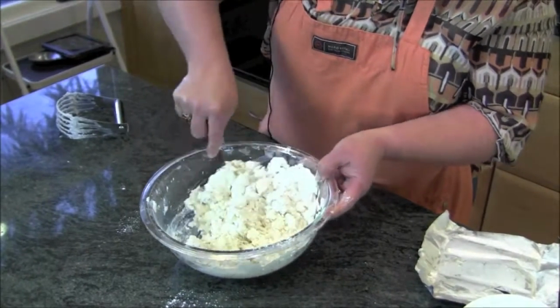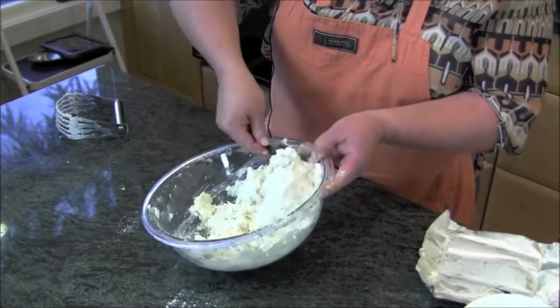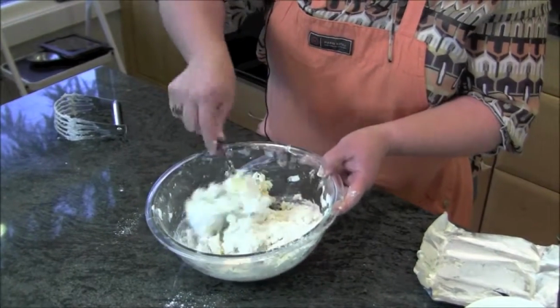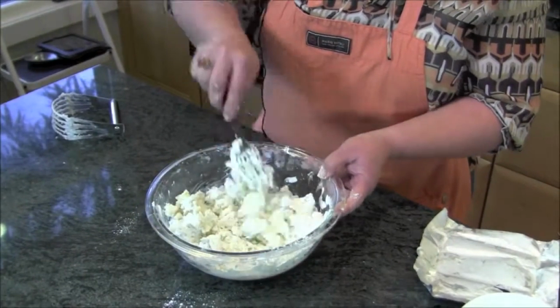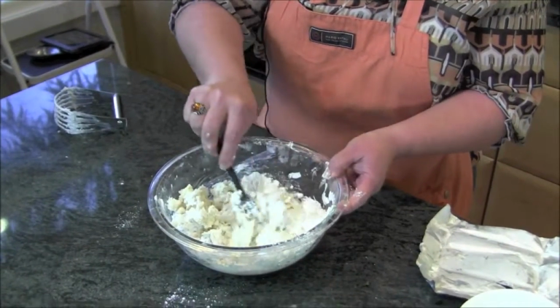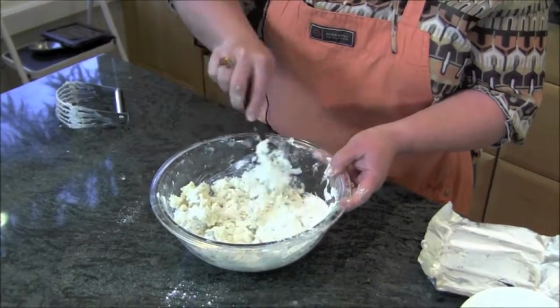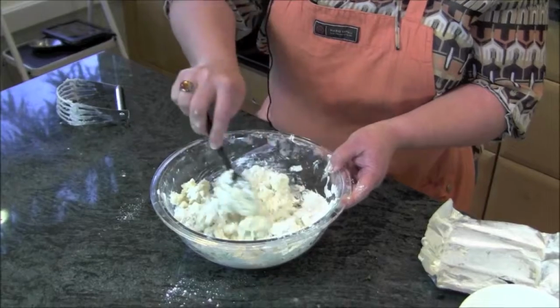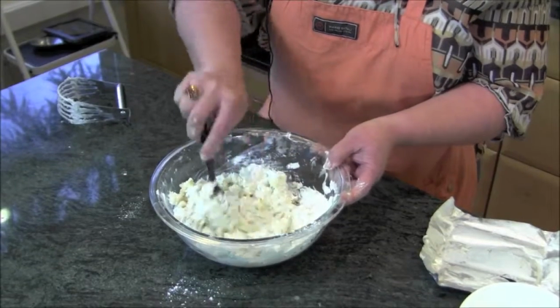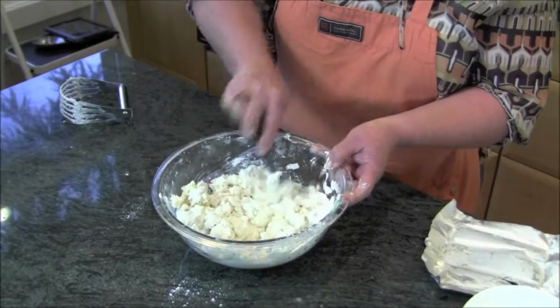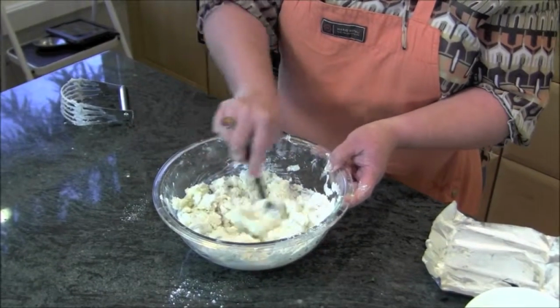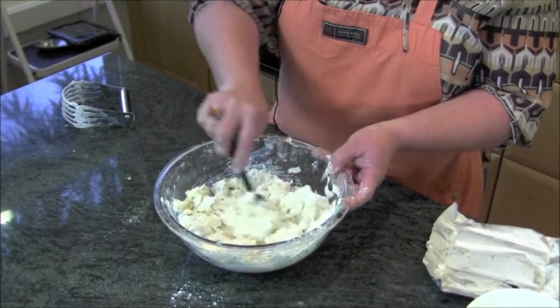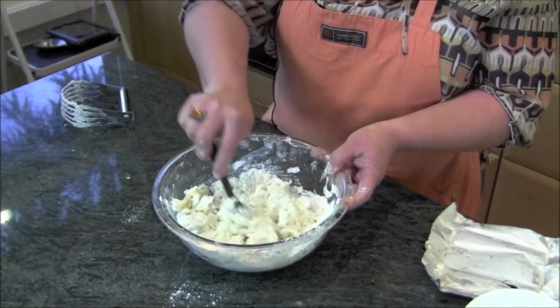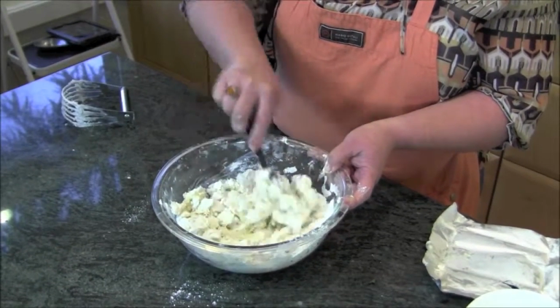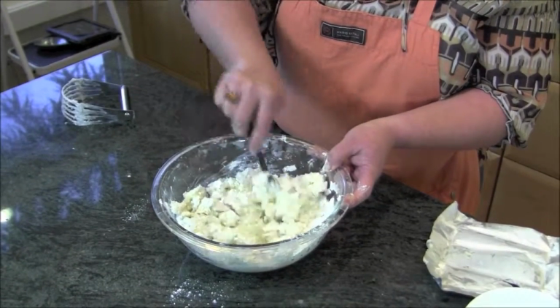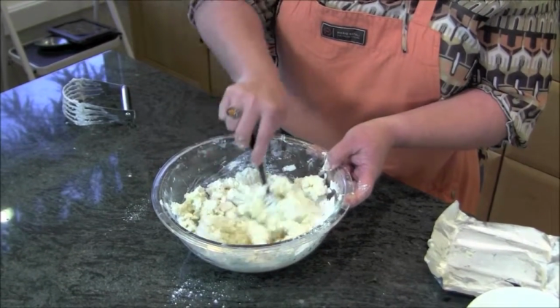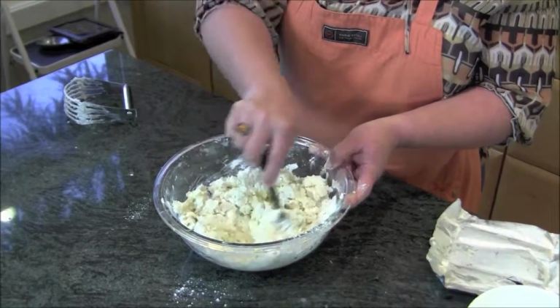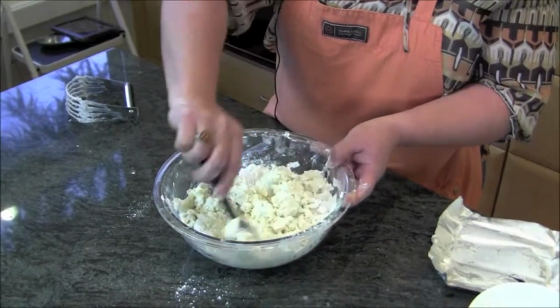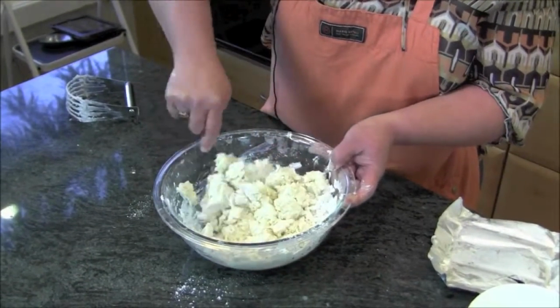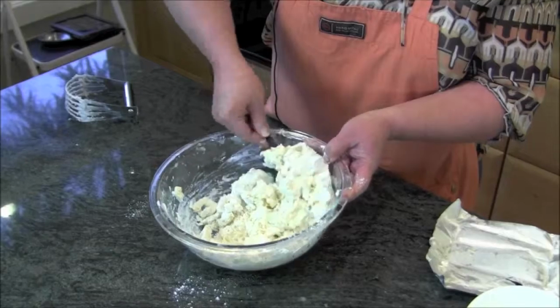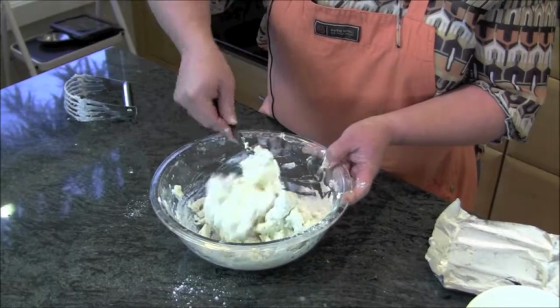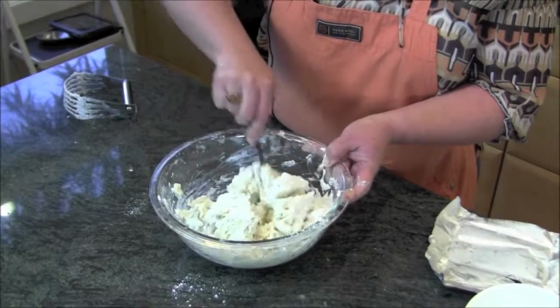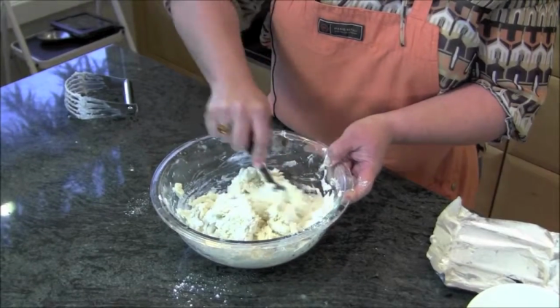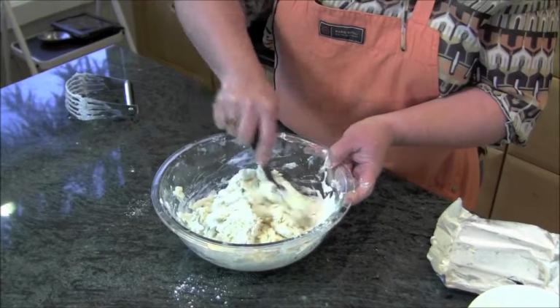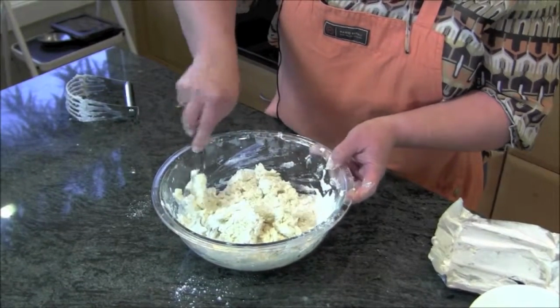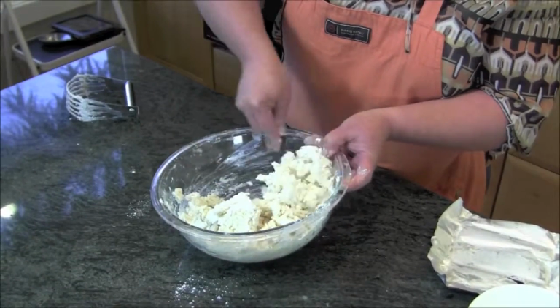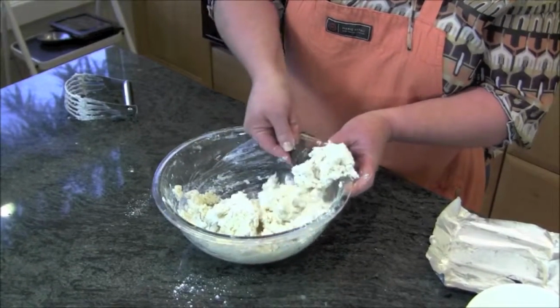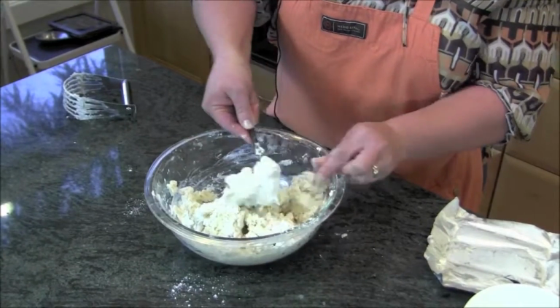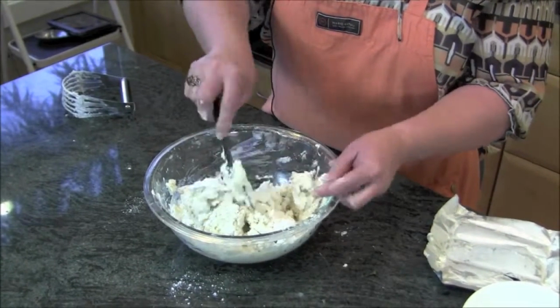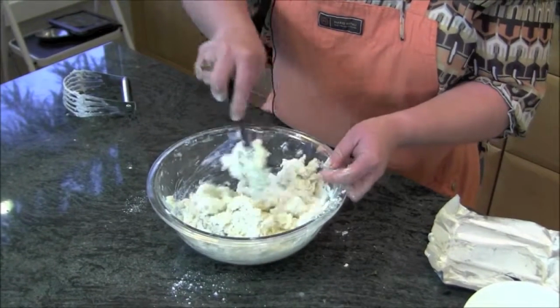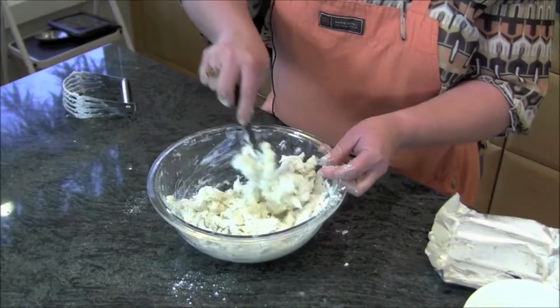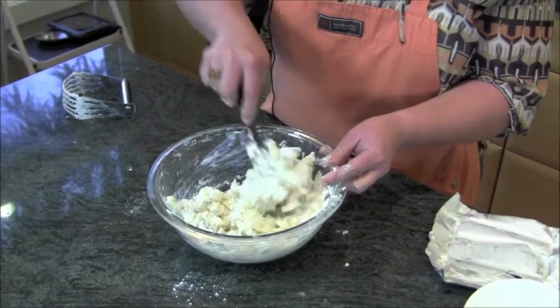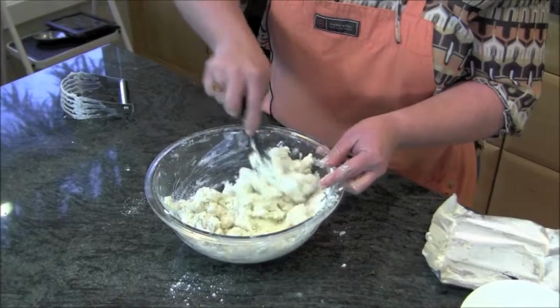If you're wanting to make a savory pie crust, at this point you would just add in your chopped herbs. So if you had some thyme, some rosemary, some chives — anything you wanted — you can certainly make this a savory crust.